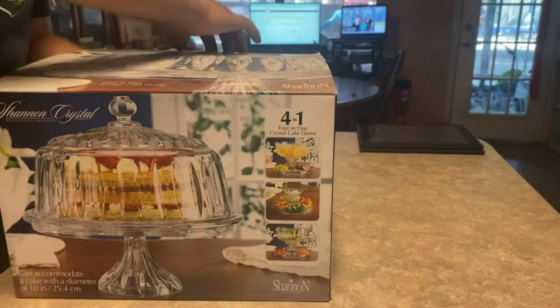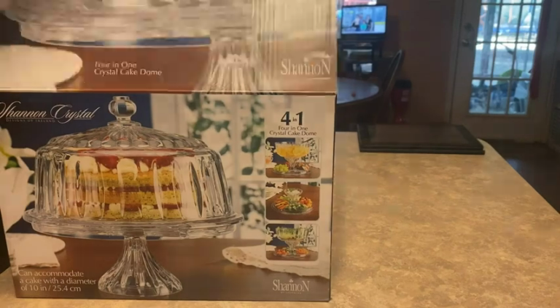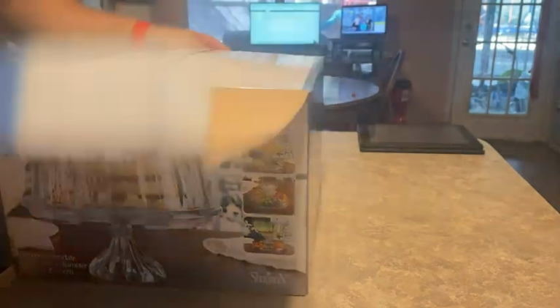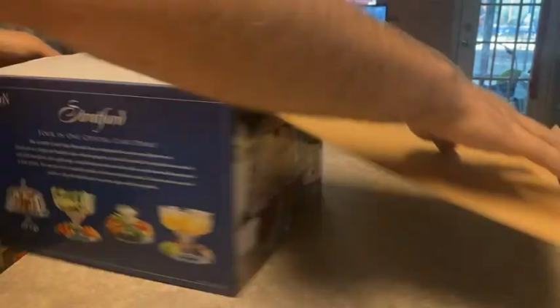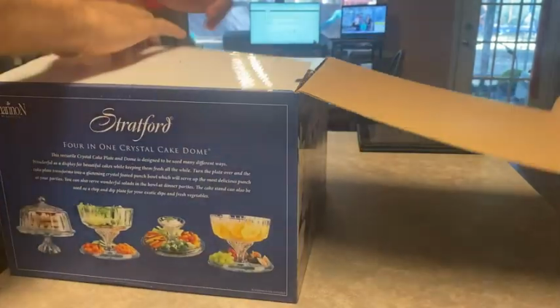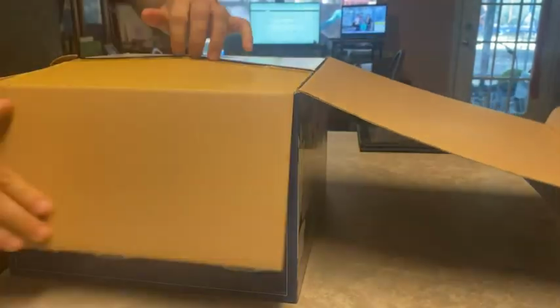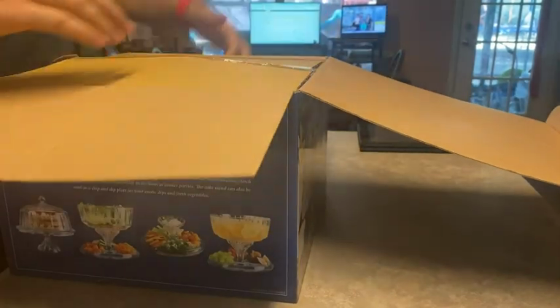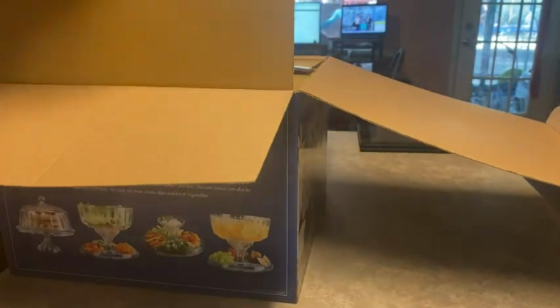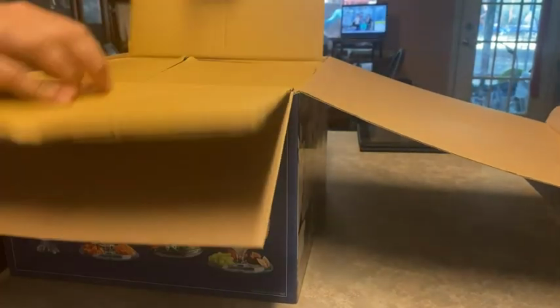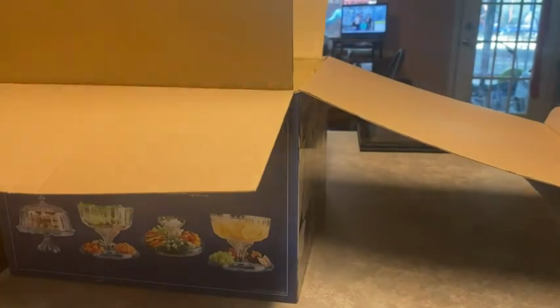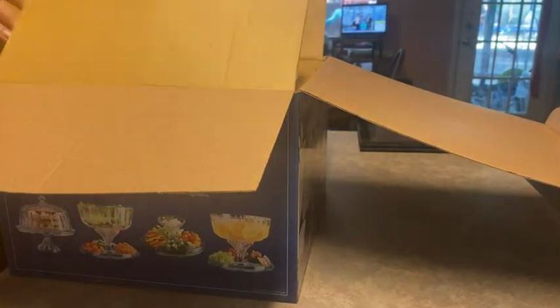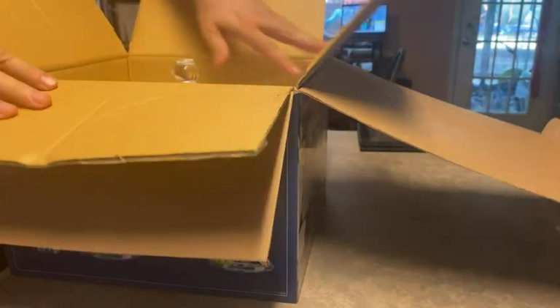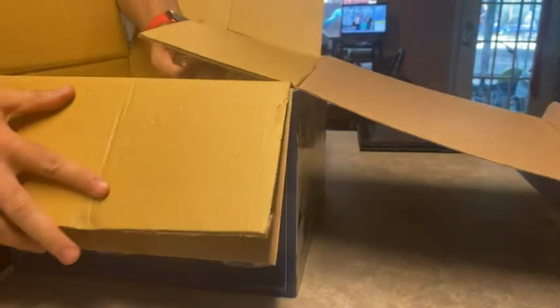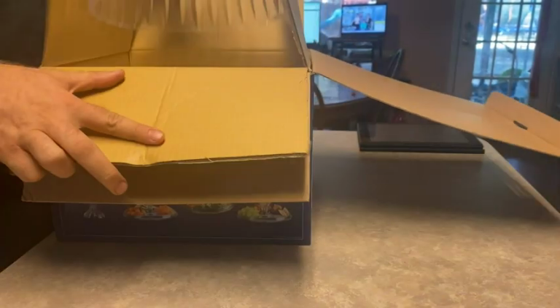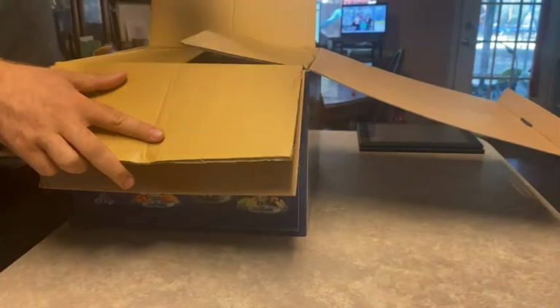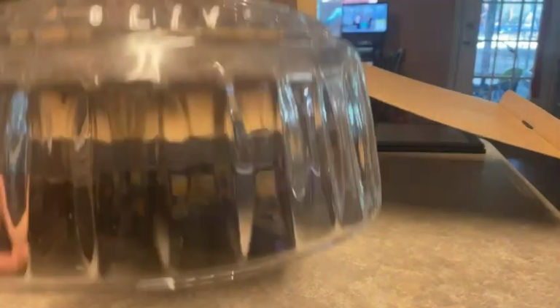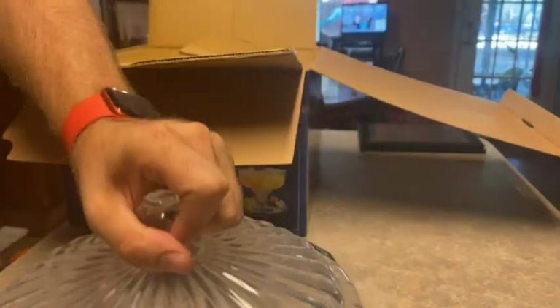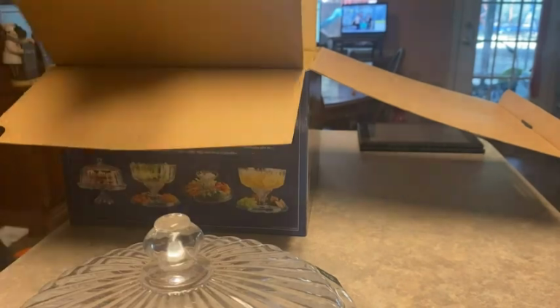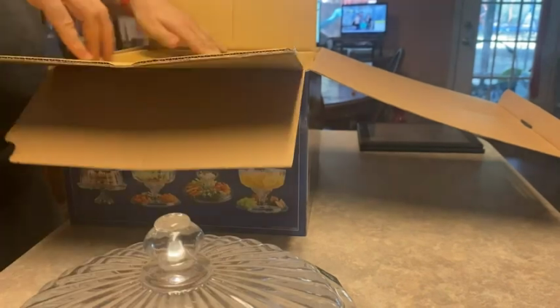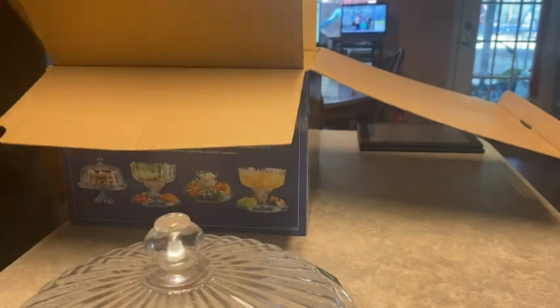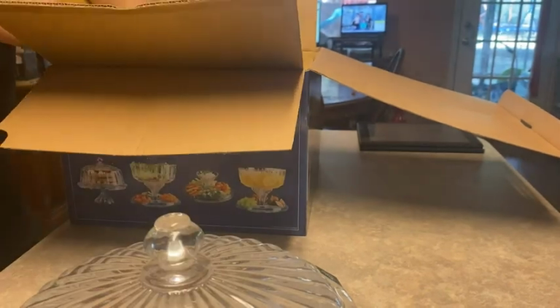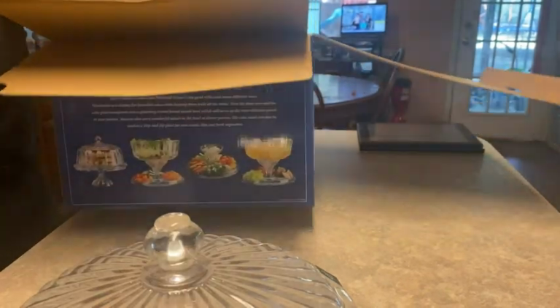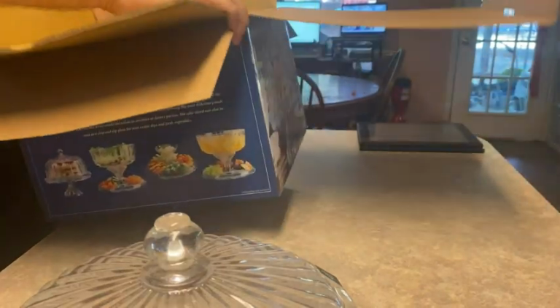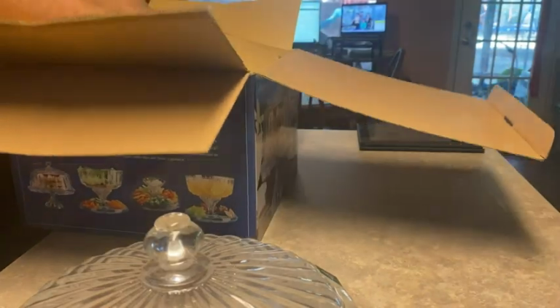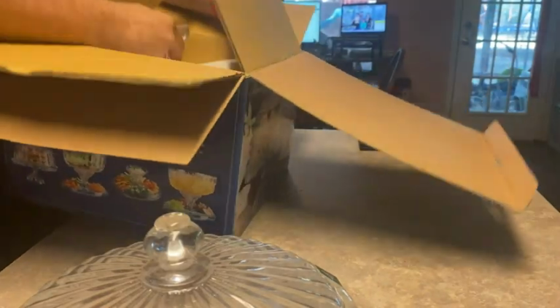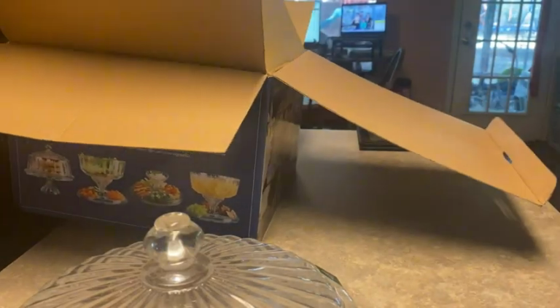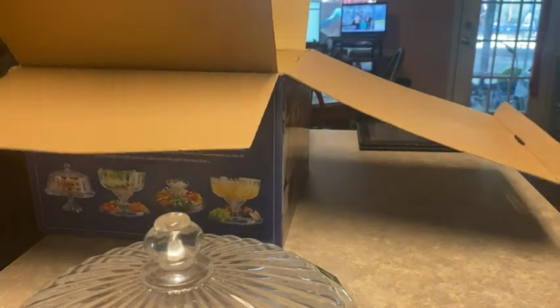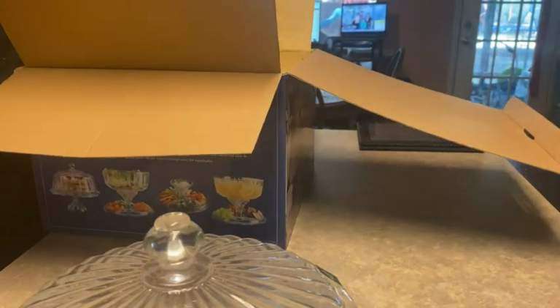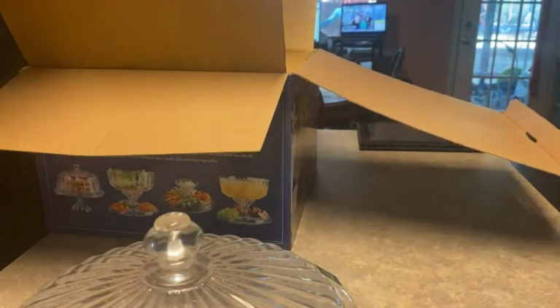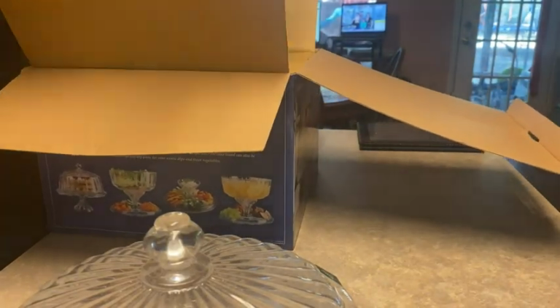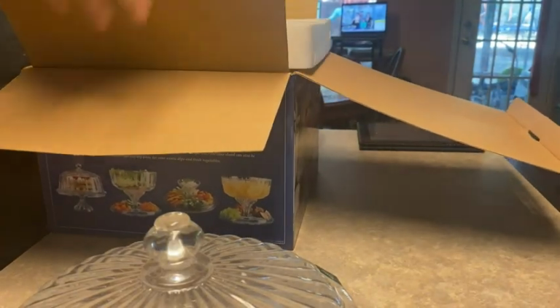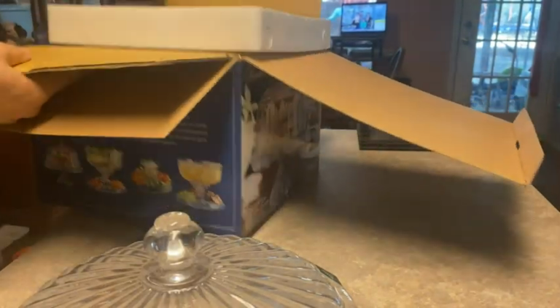Hi, my name is Damon and today I'm going to be doing a review on the Statware Crystal cake display. It actually does four things in one, and today I'm going to show you what all those four things are.